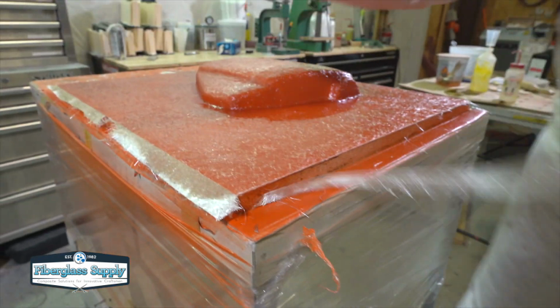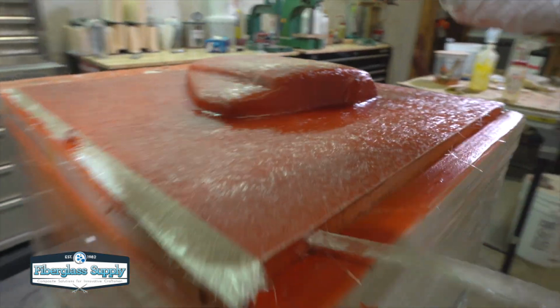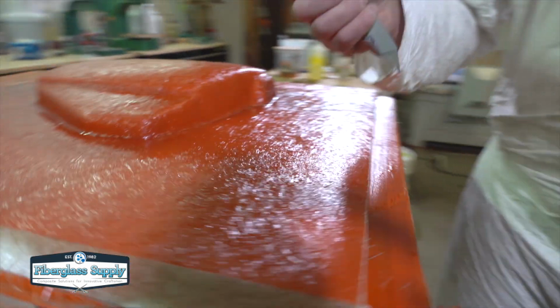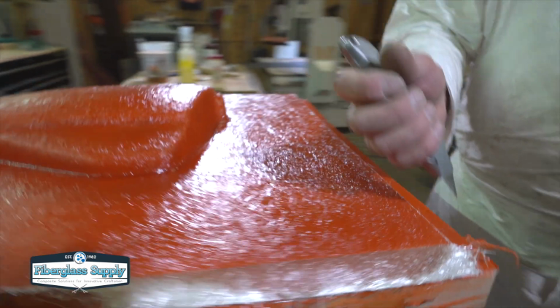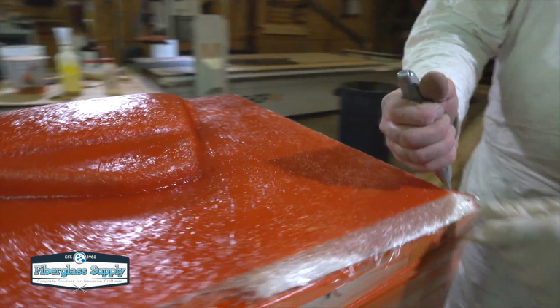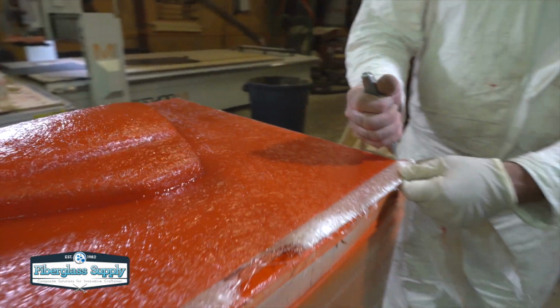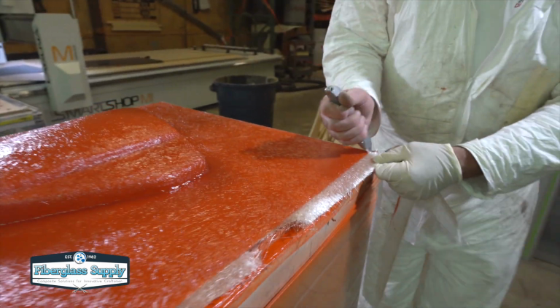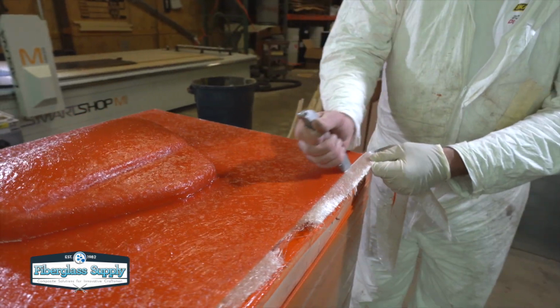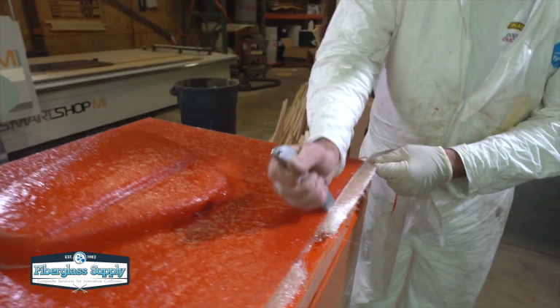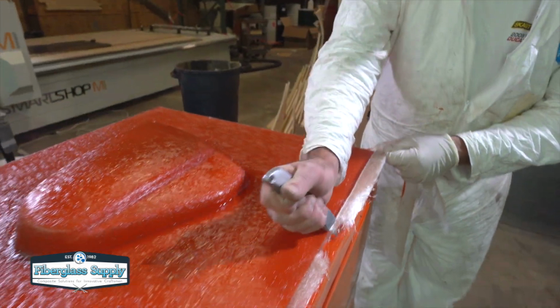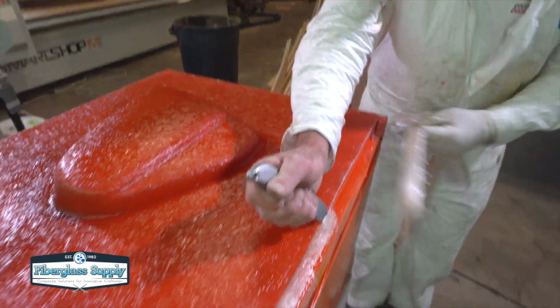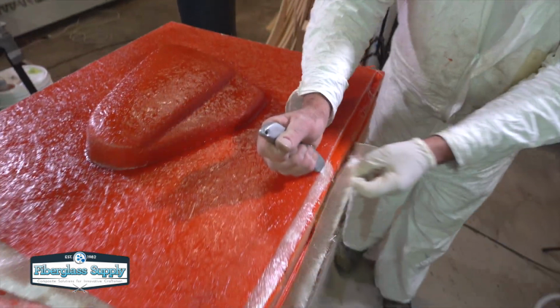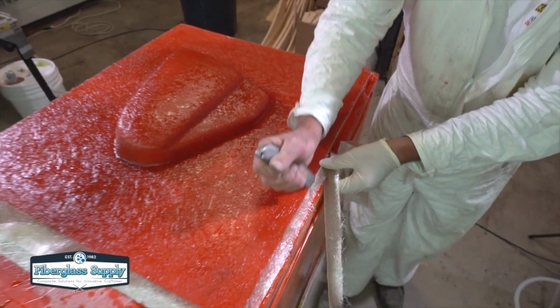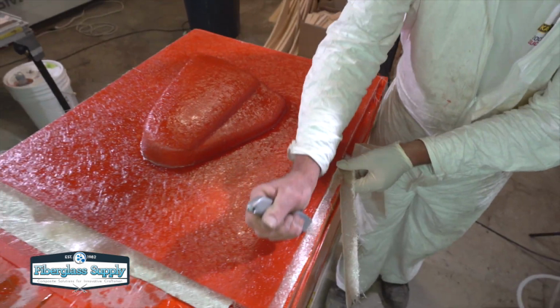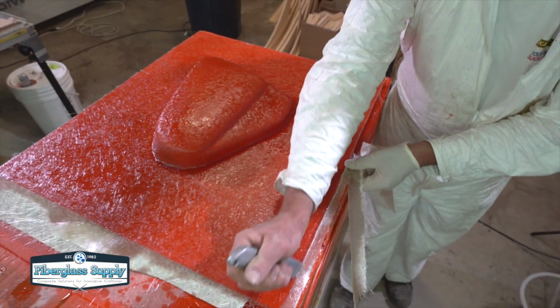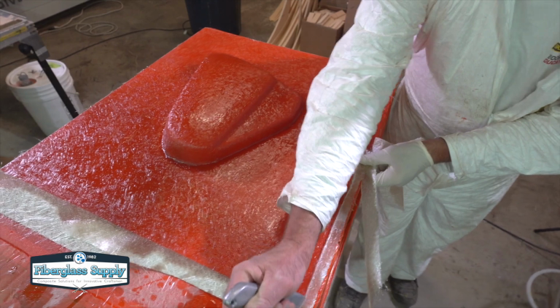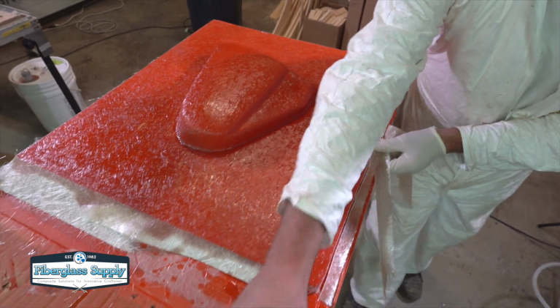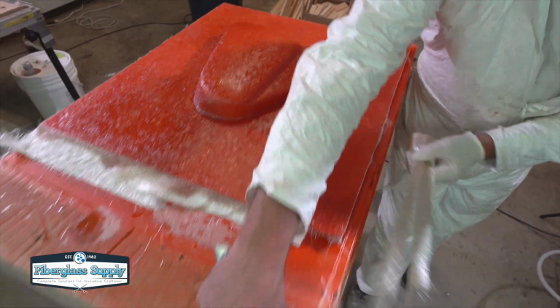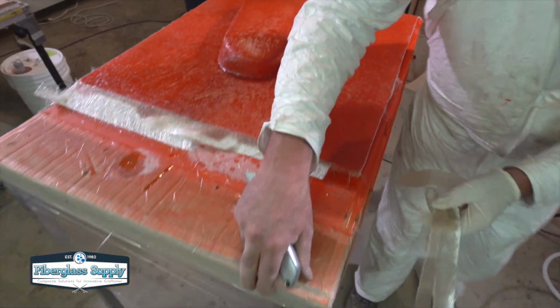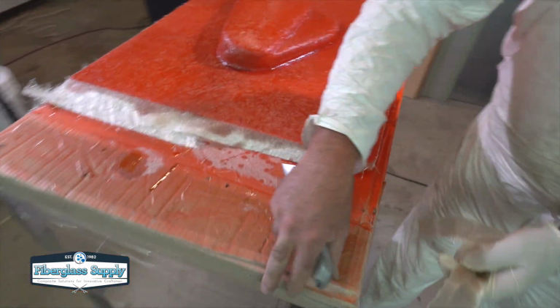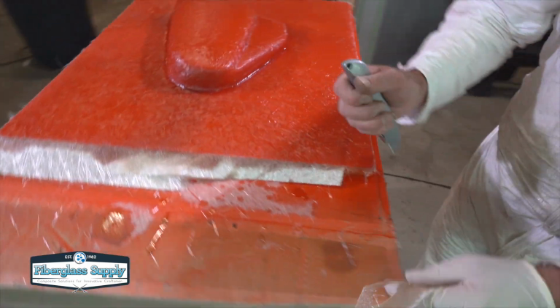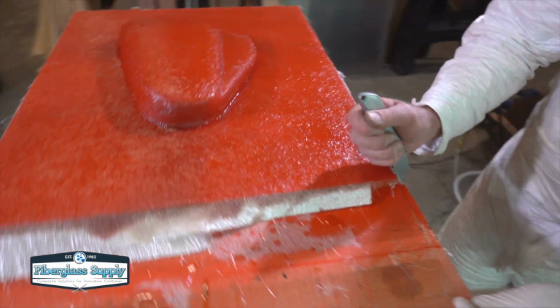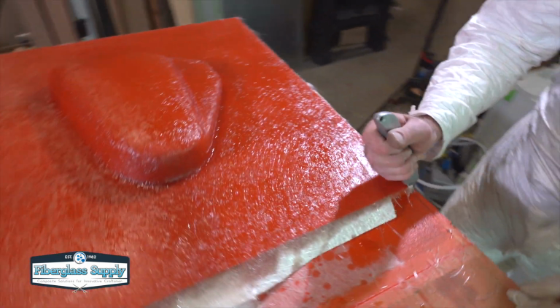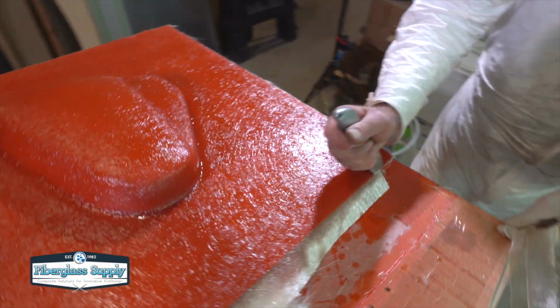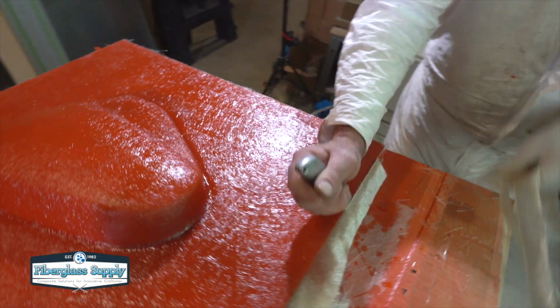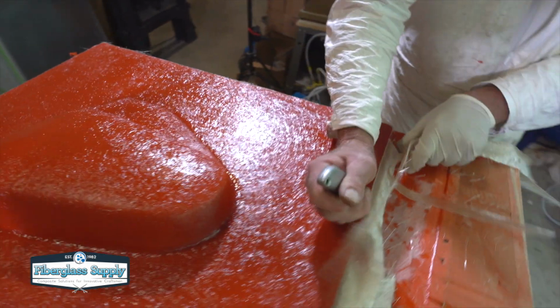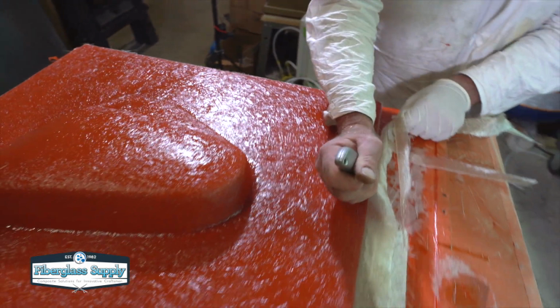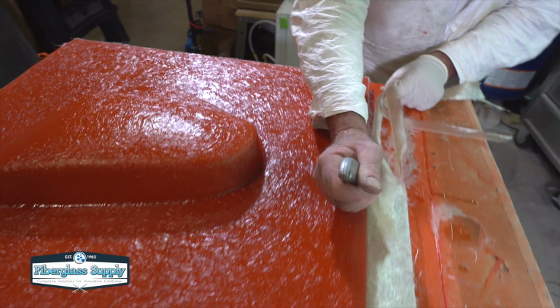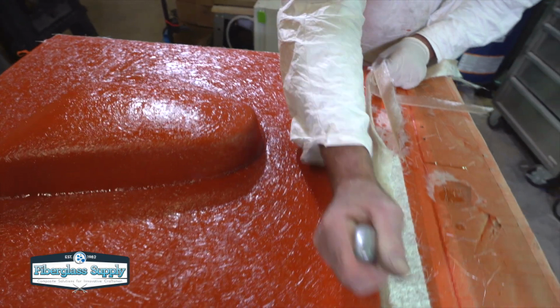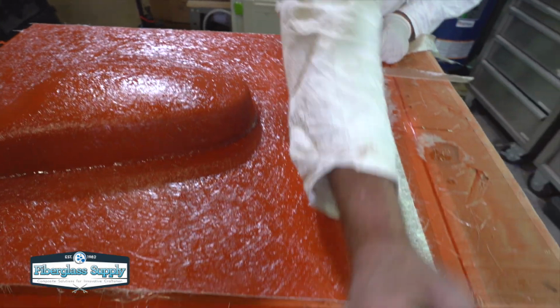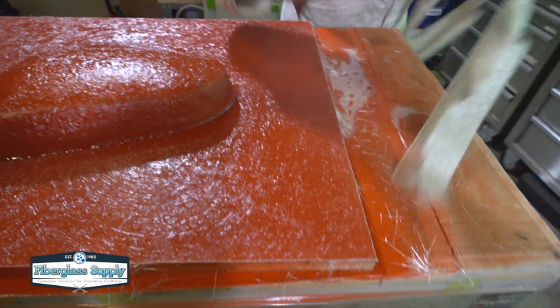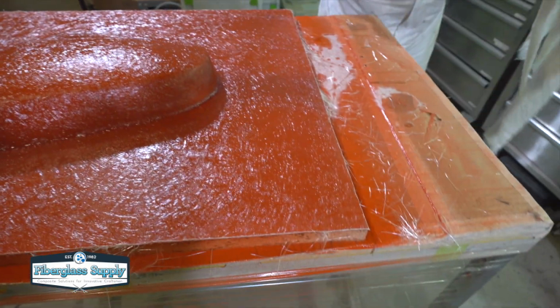If you're doing a wet lip or an open mold, you can often do green trimming. What we're doing here is simply waiting for the resin to get to about a cheddar cheese consistency, and then using a utility knife to trim the excess laminate away from the sides of the part.